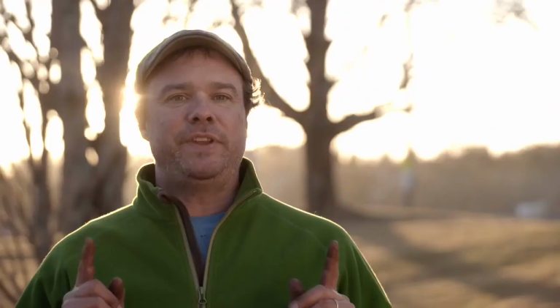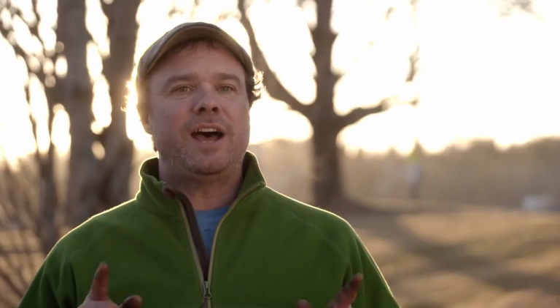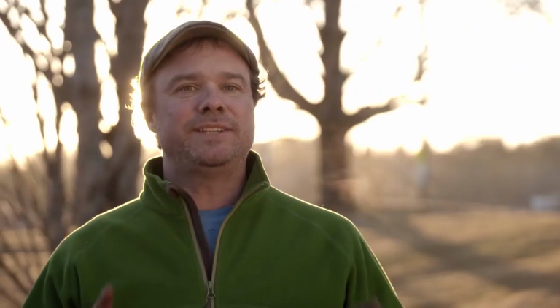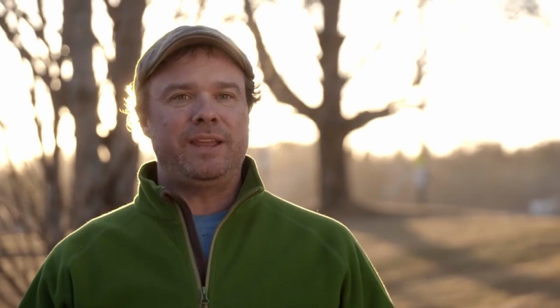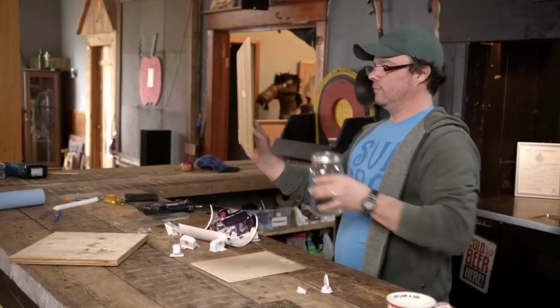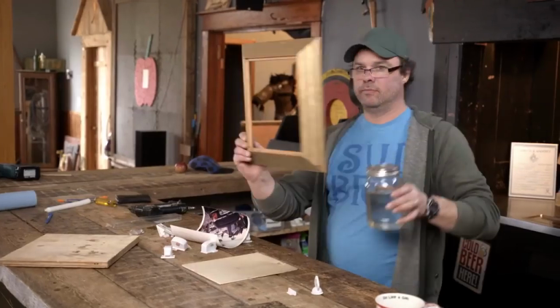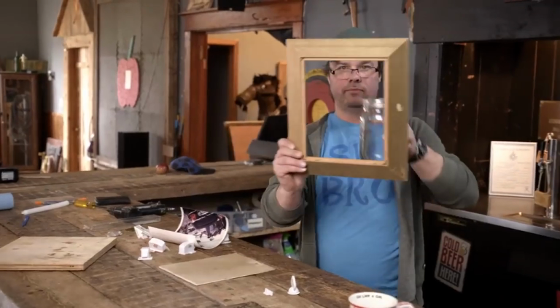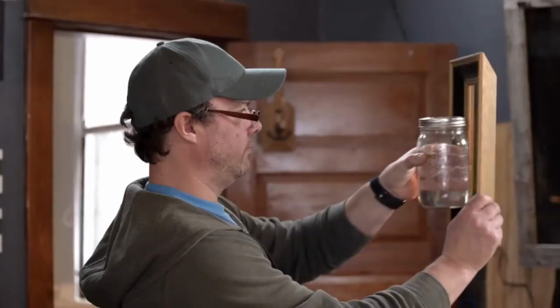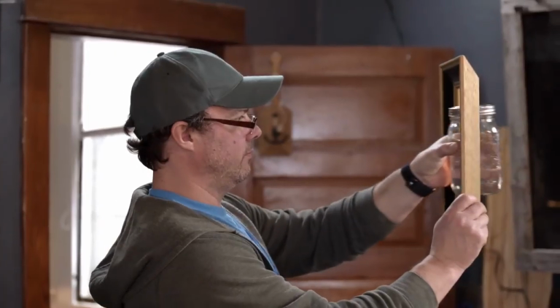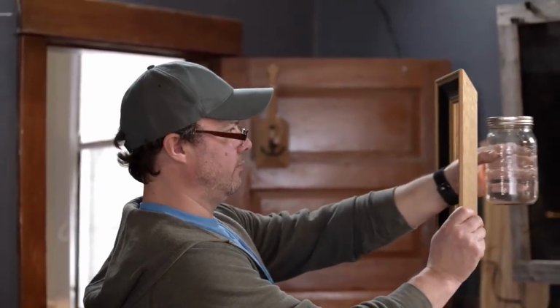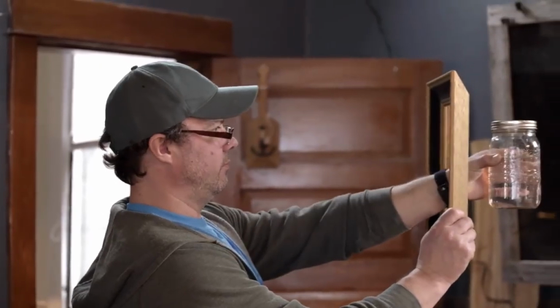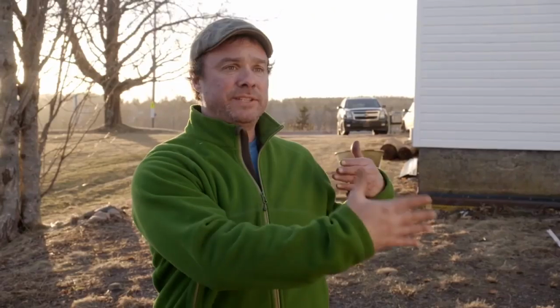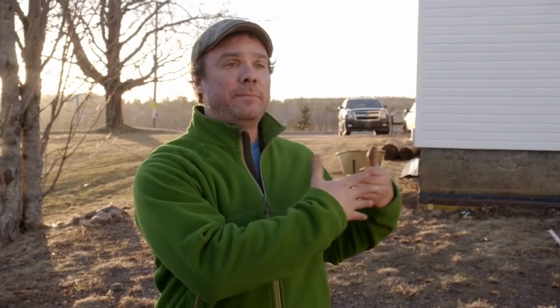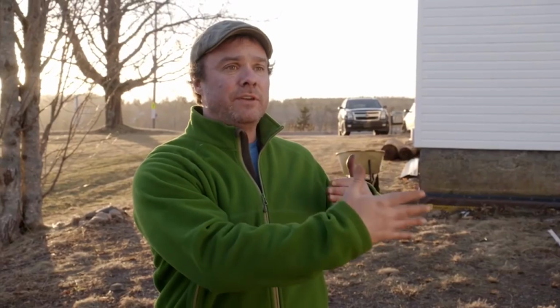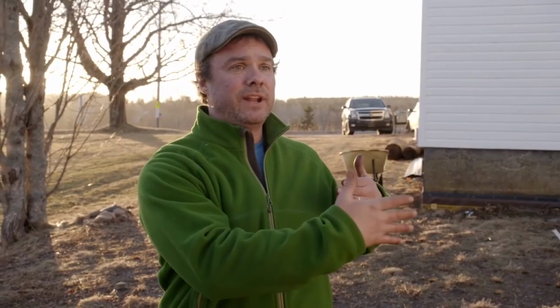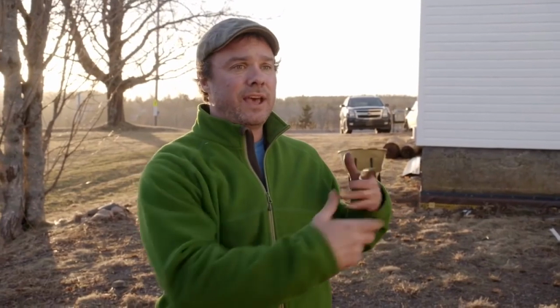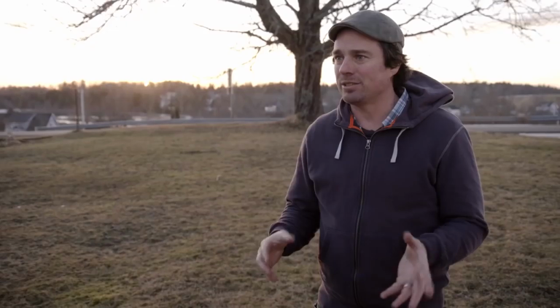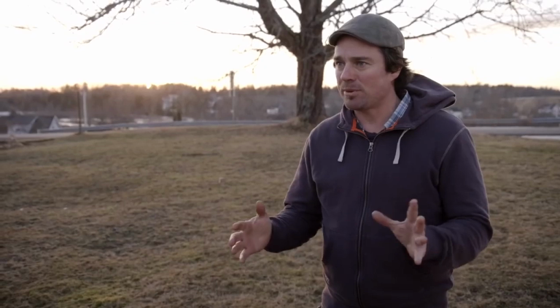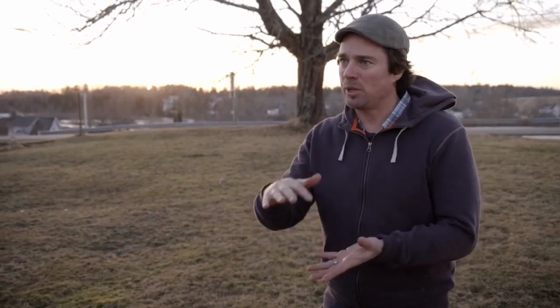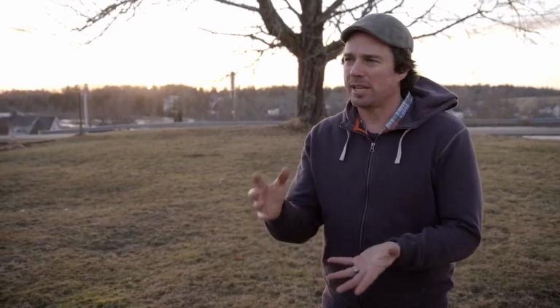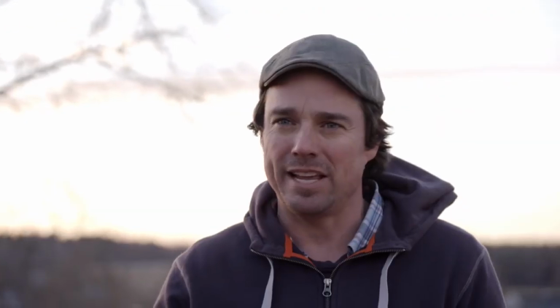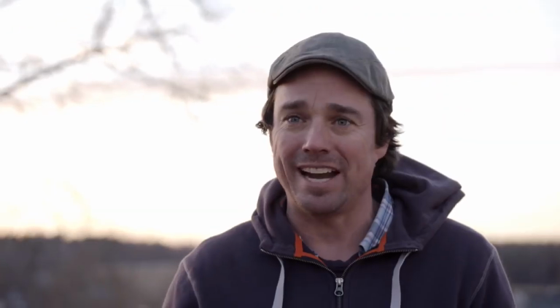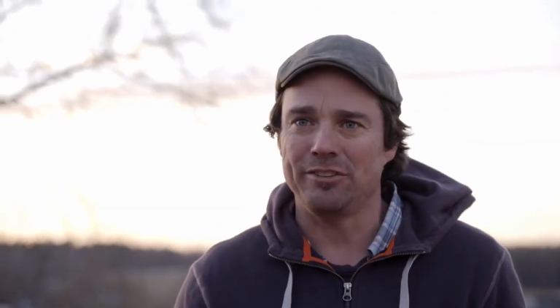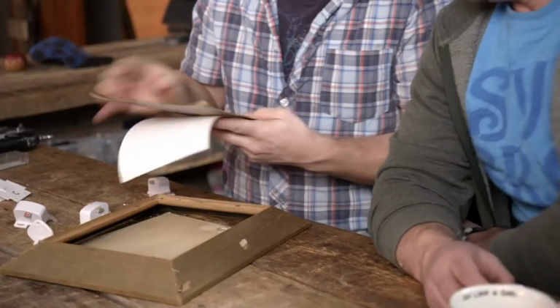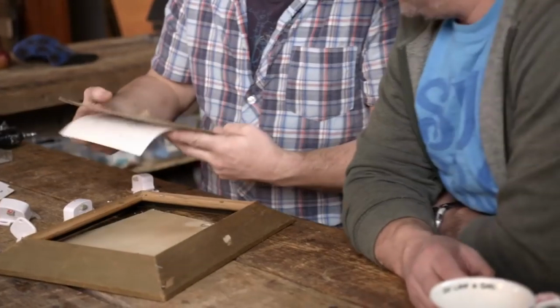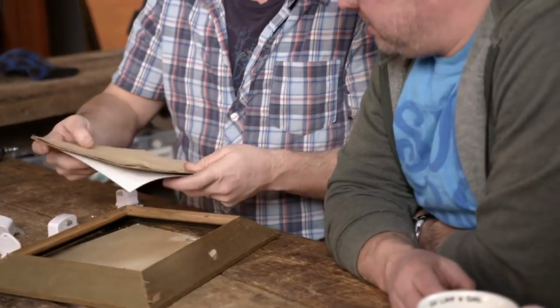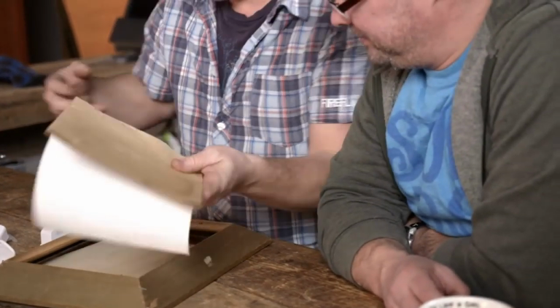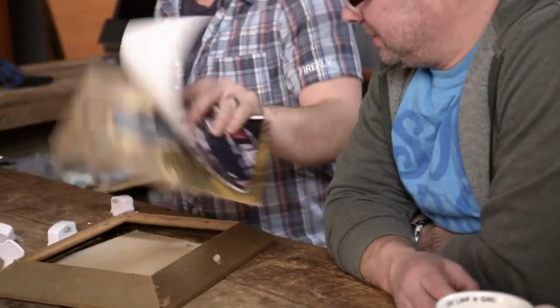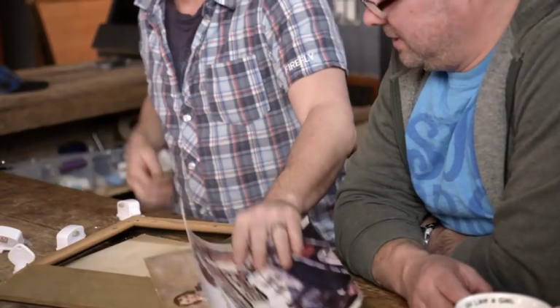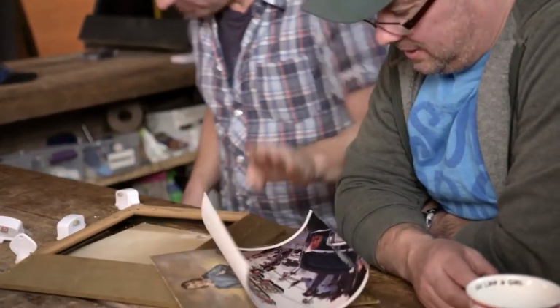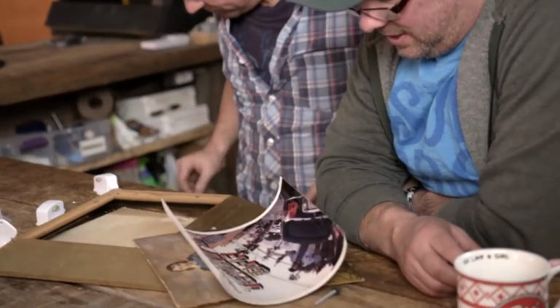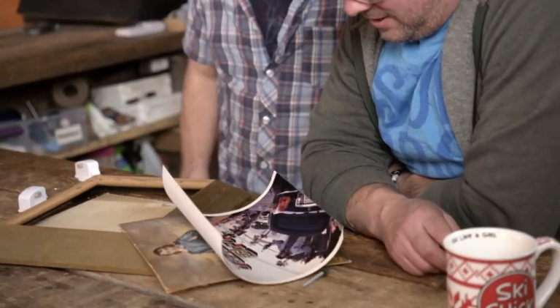If you need to hide something, it's often good to hide it behind a picture — like medicine cabinets are often done like that. So we were talking about building a little hidden shelf, one that has a secret way of opening it that only we know how.